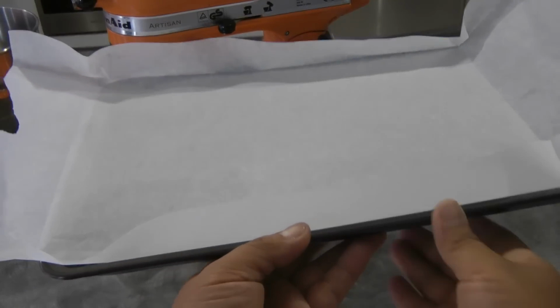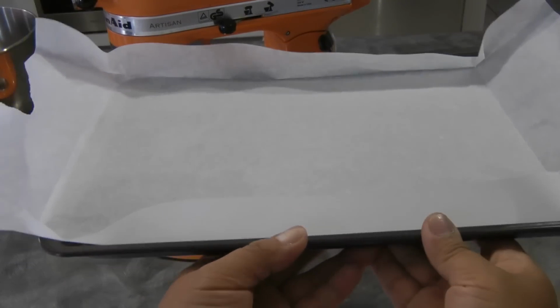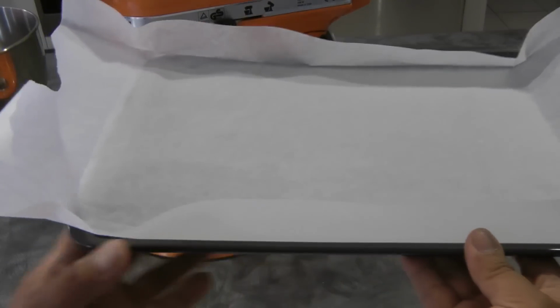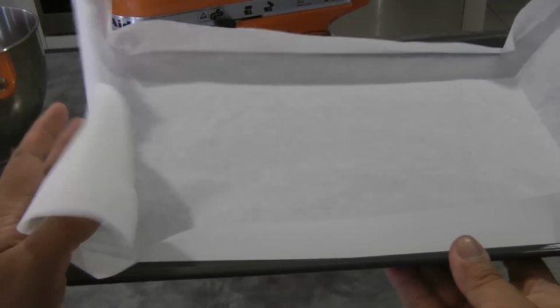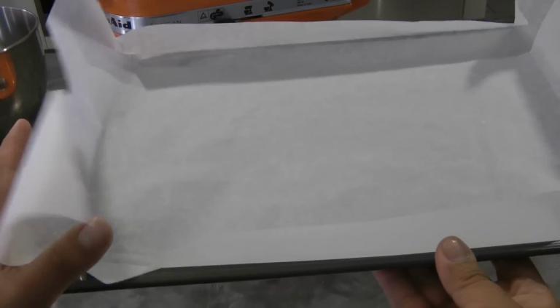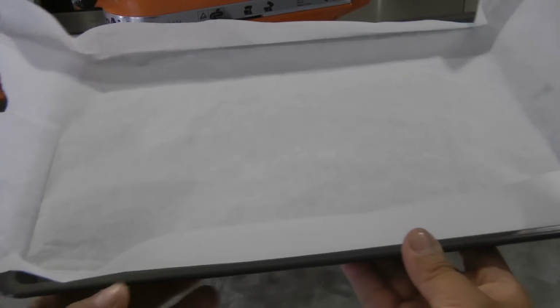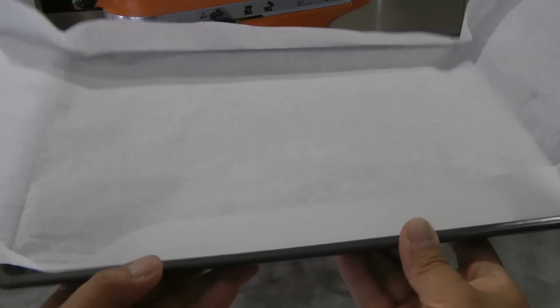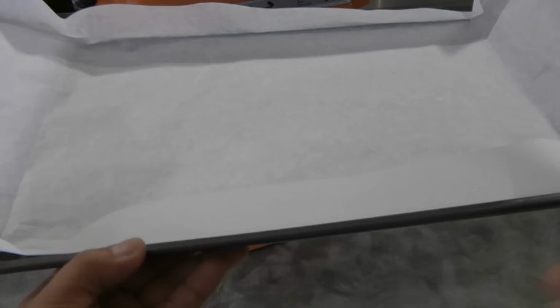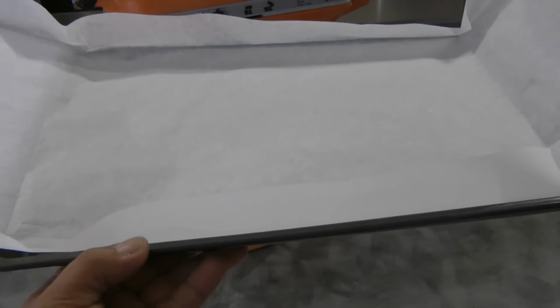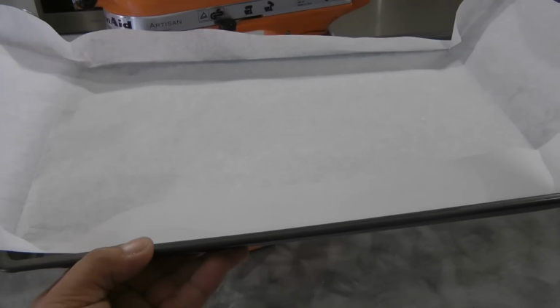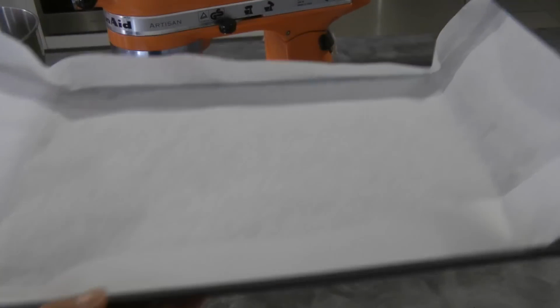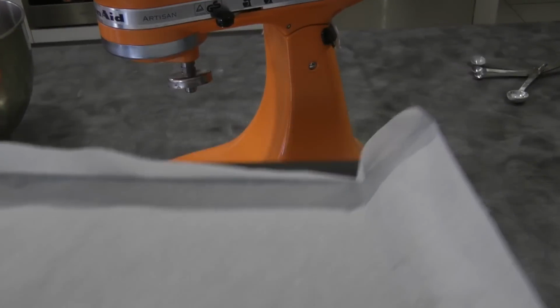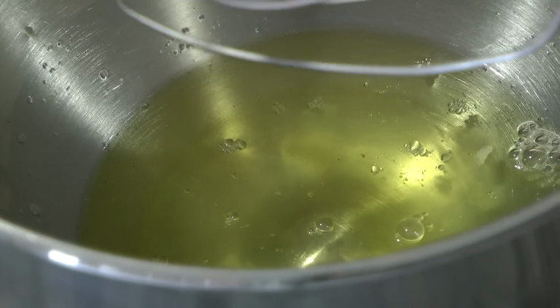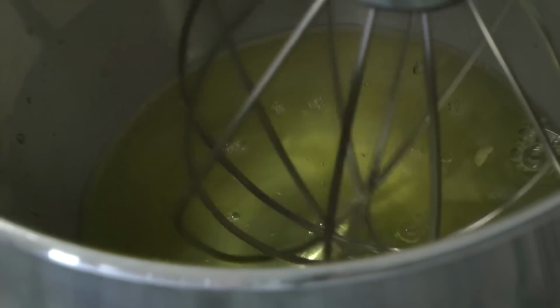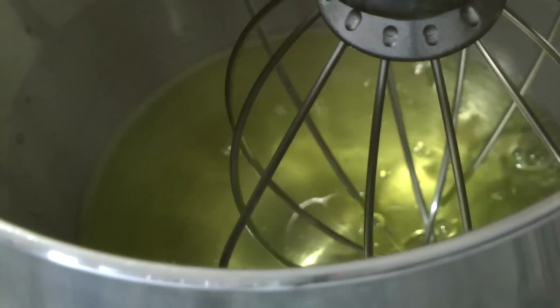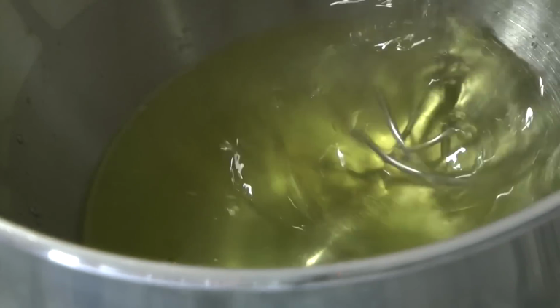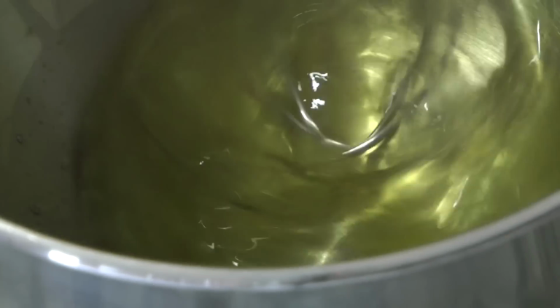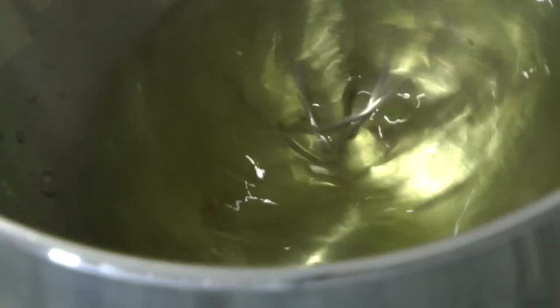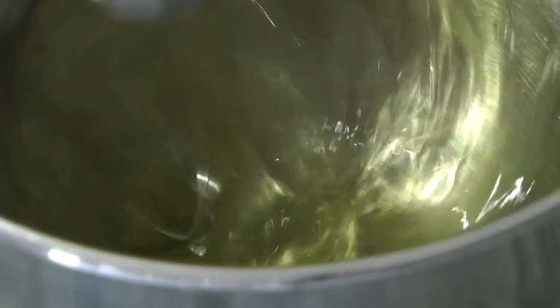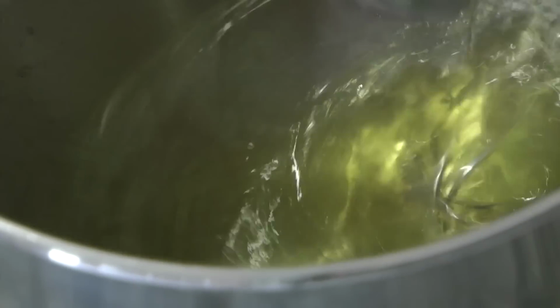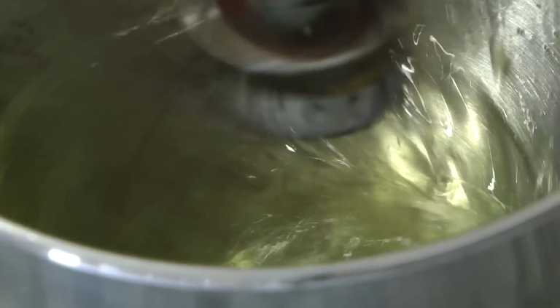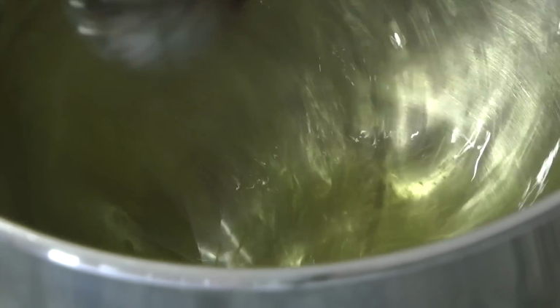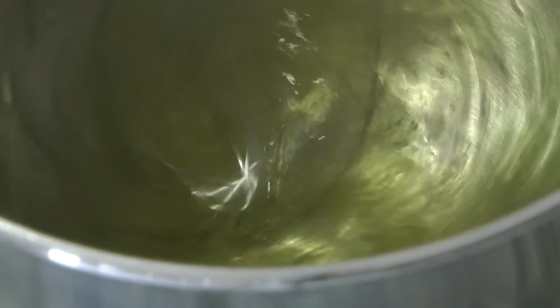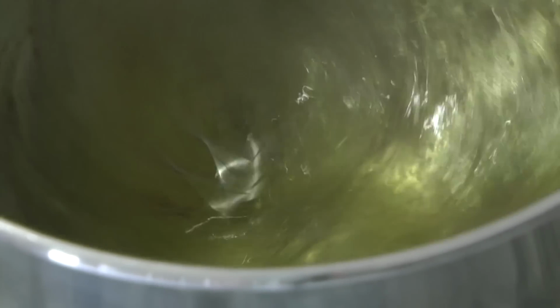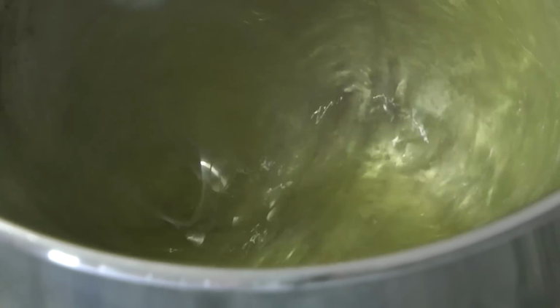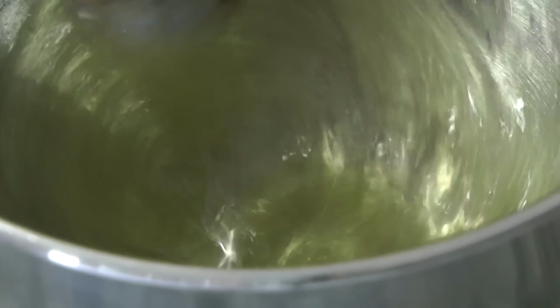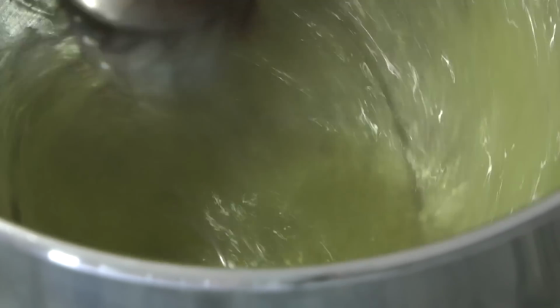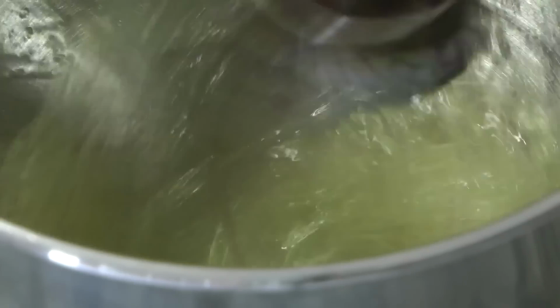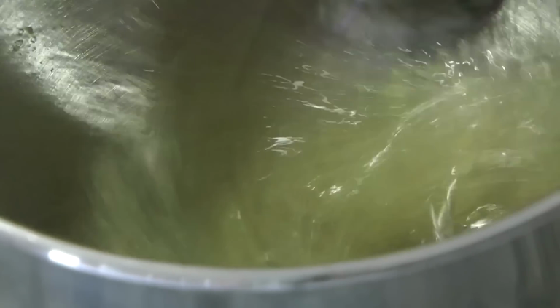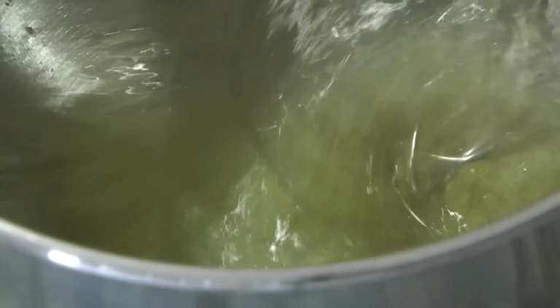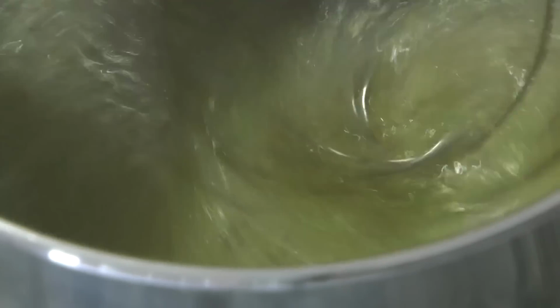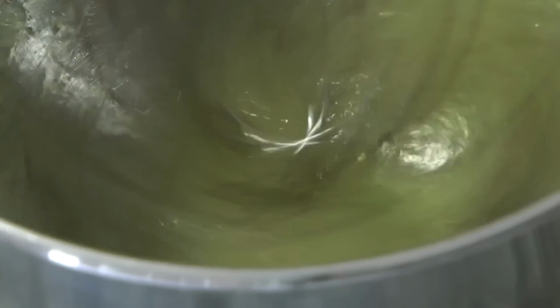Before we start, we need to prepare the baking pan, line it with parchment paper, and then start beating the egg whites until it forms peaks.